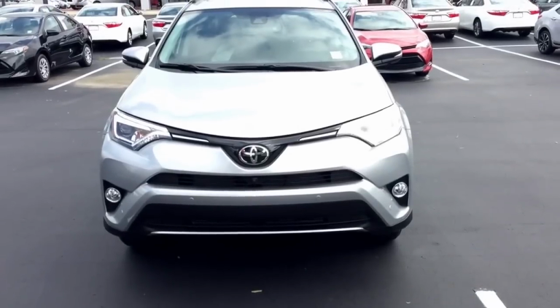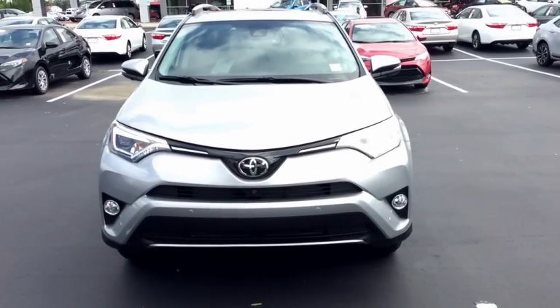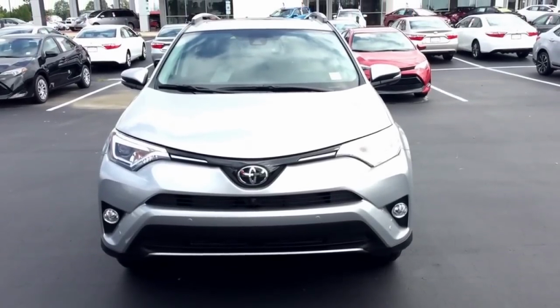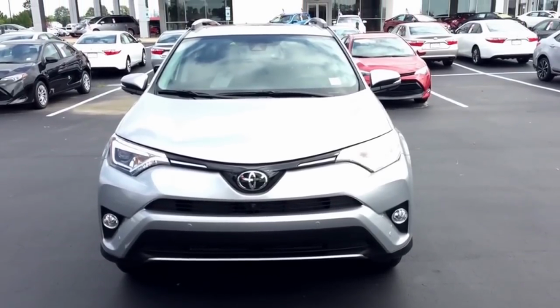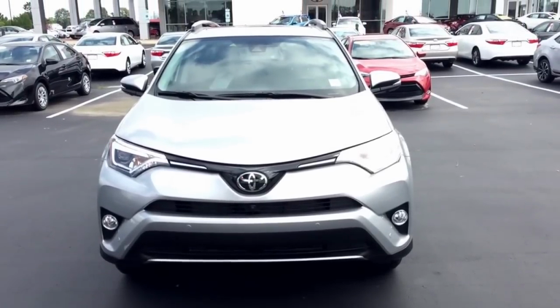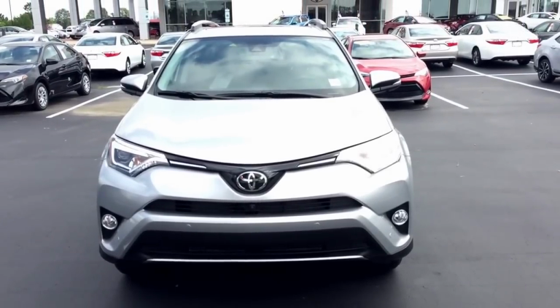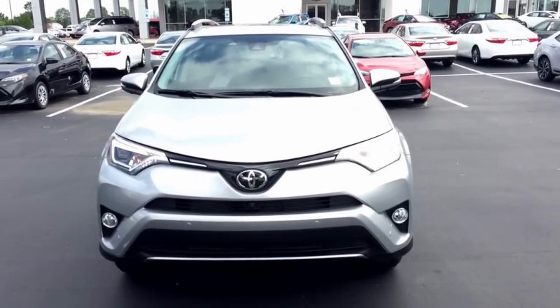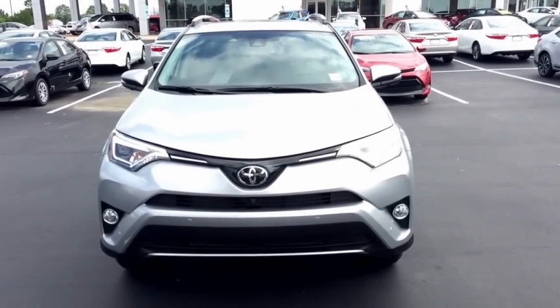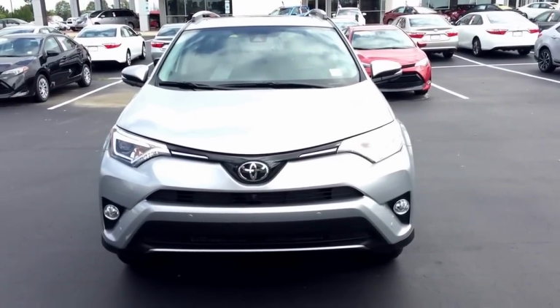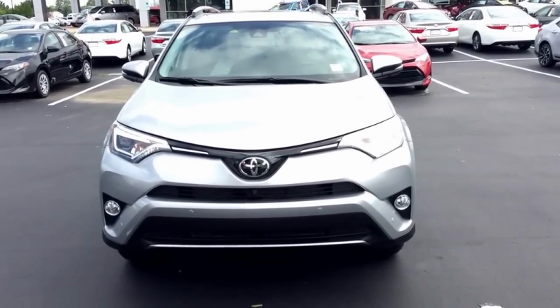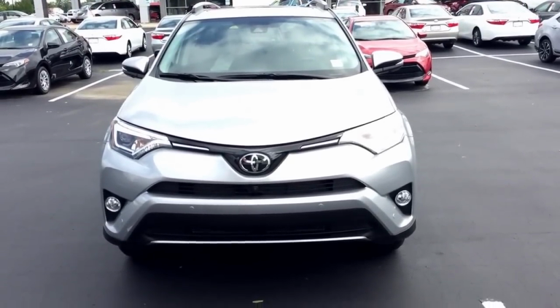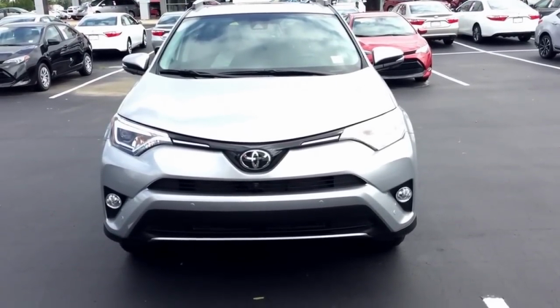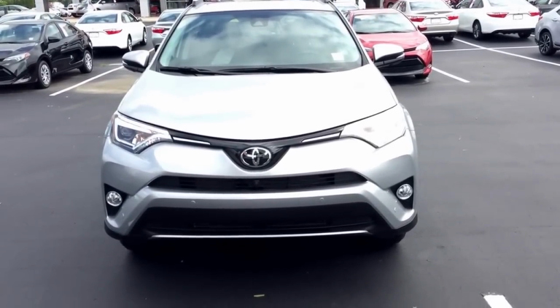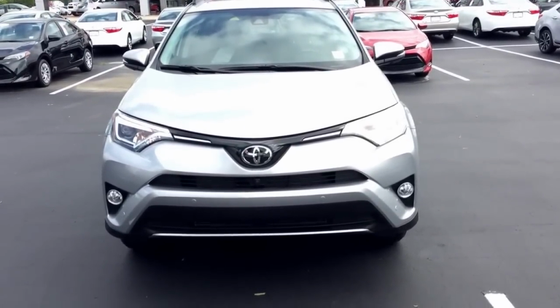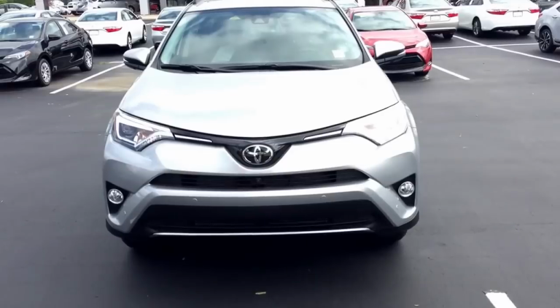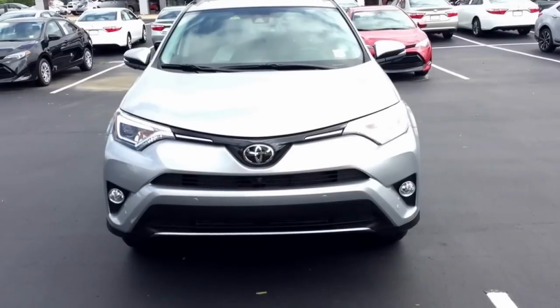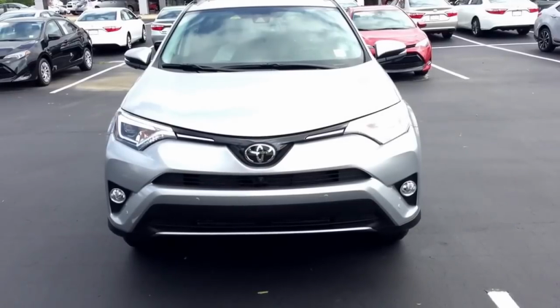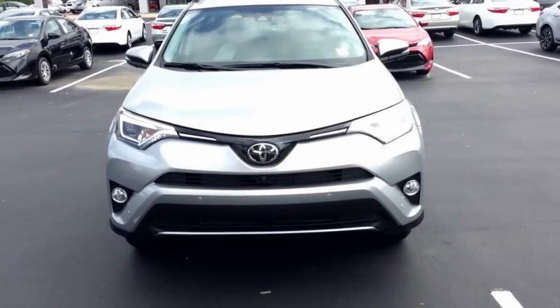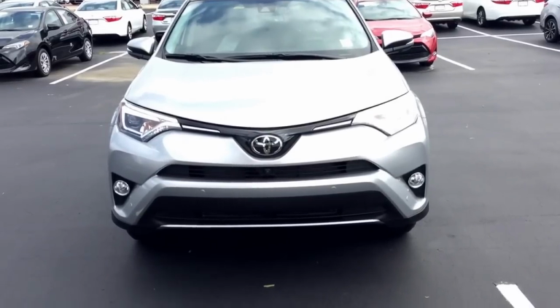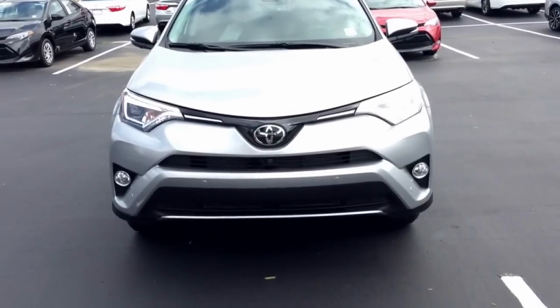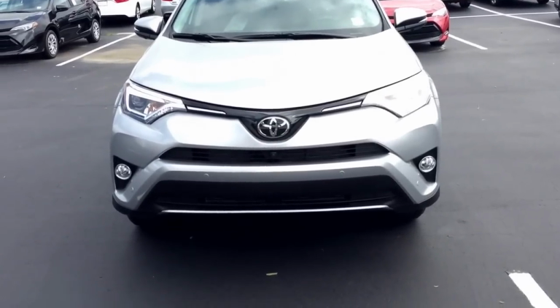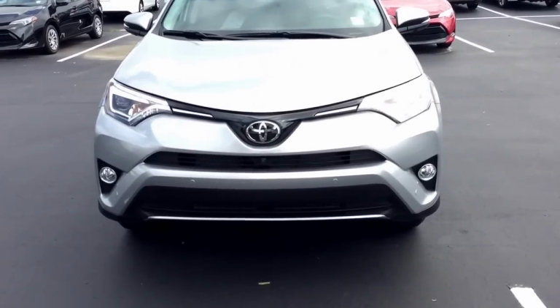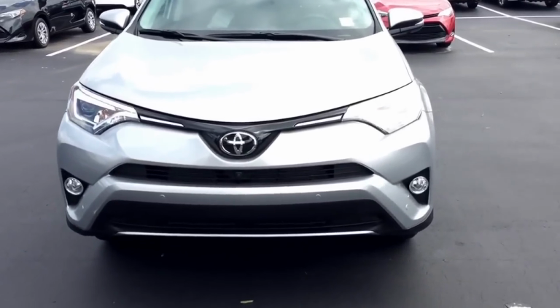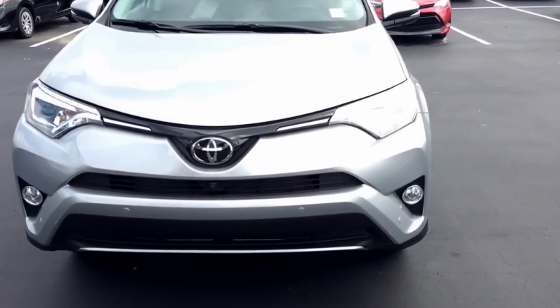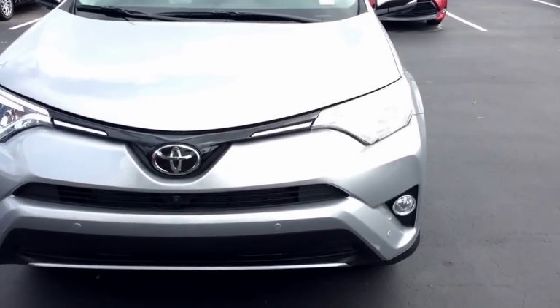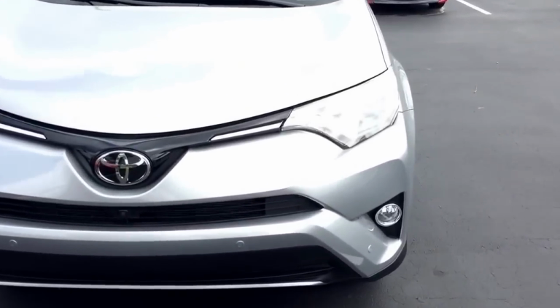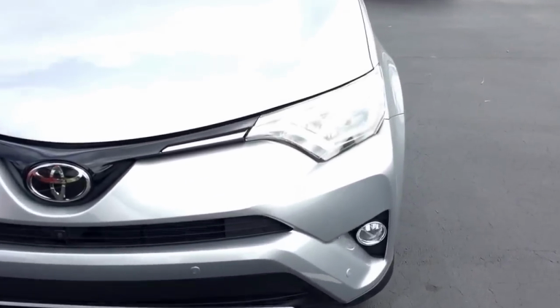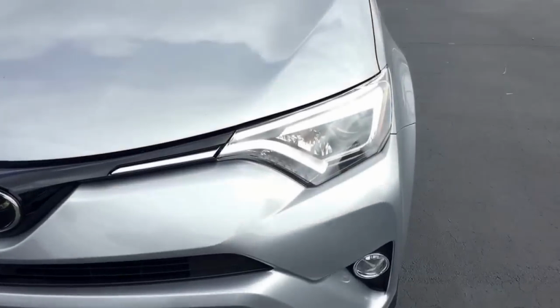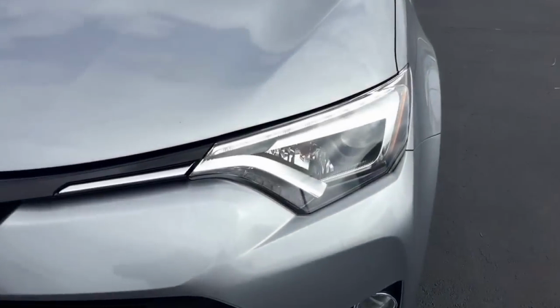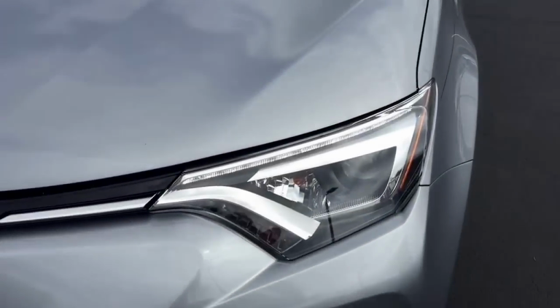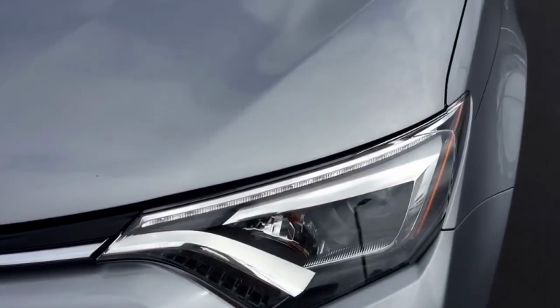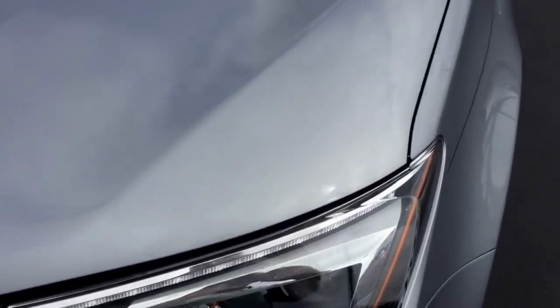Hi Raj, Terry Noble again with Mazda Toyota. This is the other Highlander you were inquiring about. It's a 2017 Limited model, classic silver in color. It has LED daytime running lights on it.